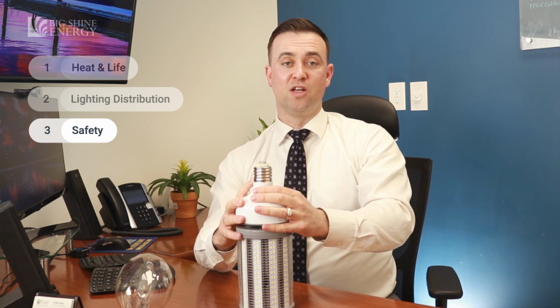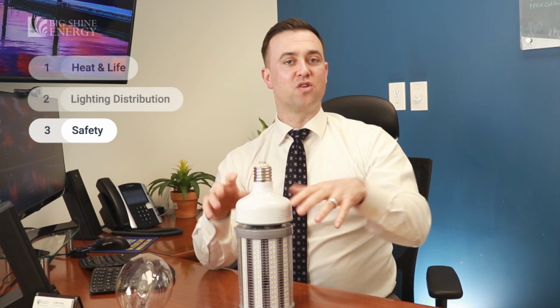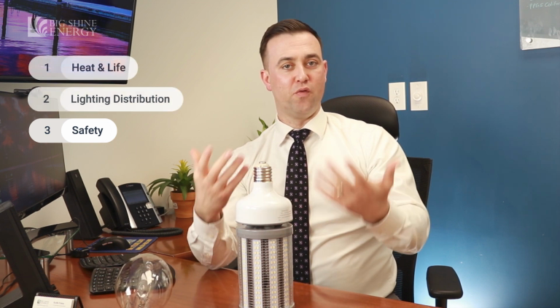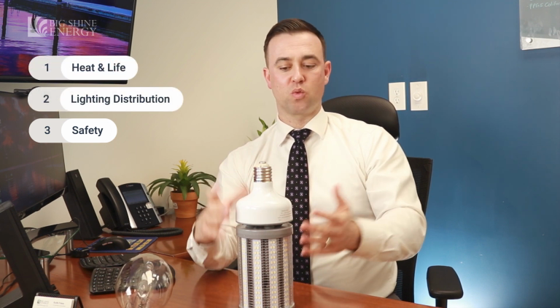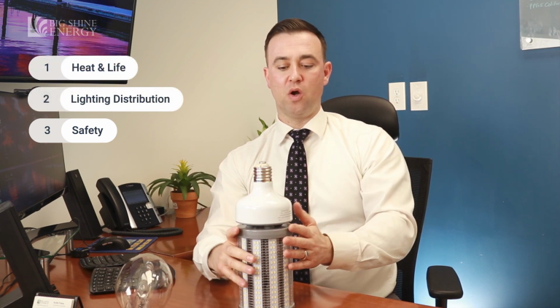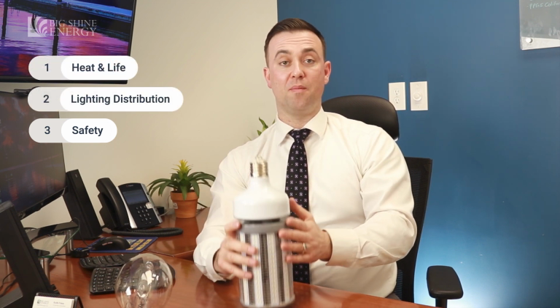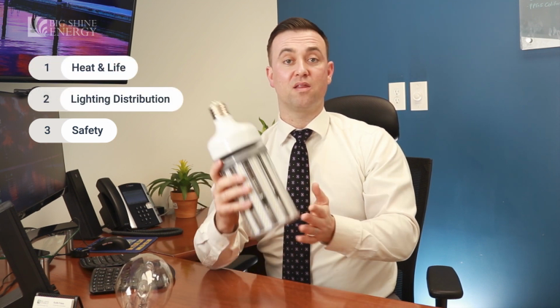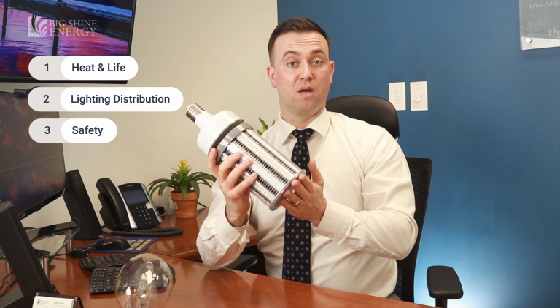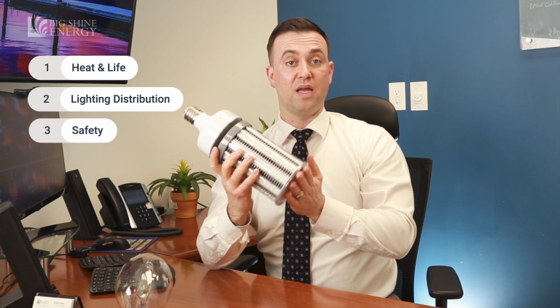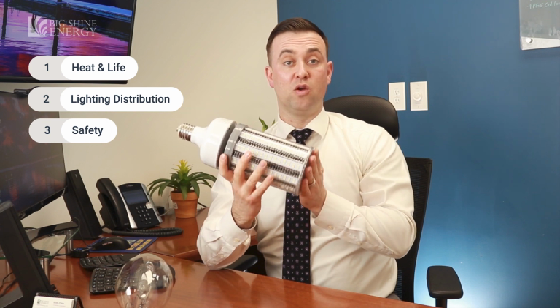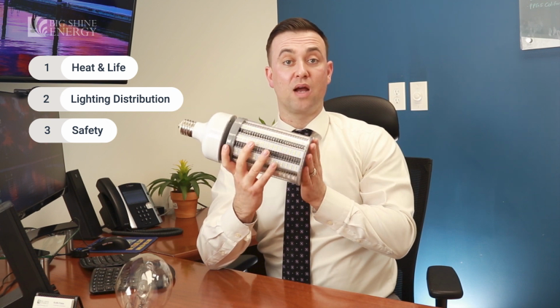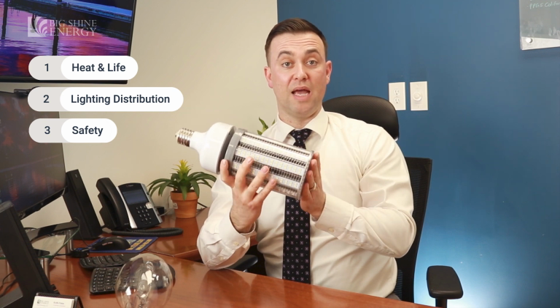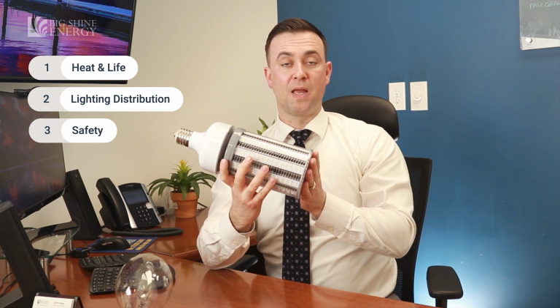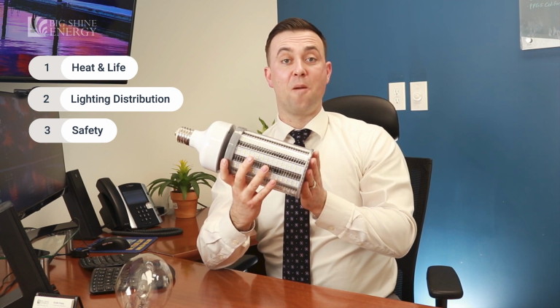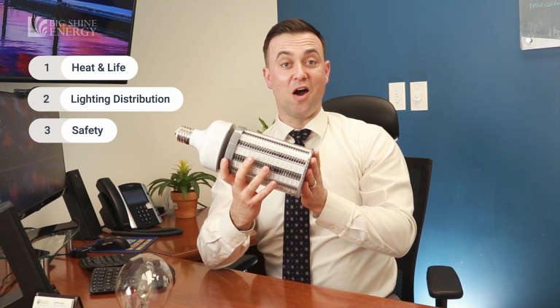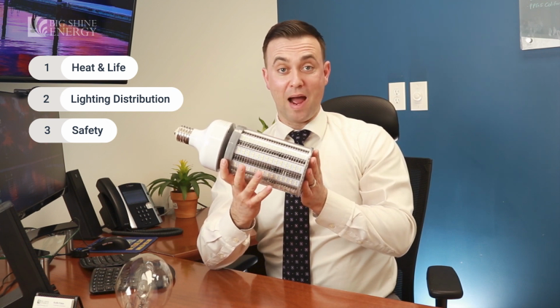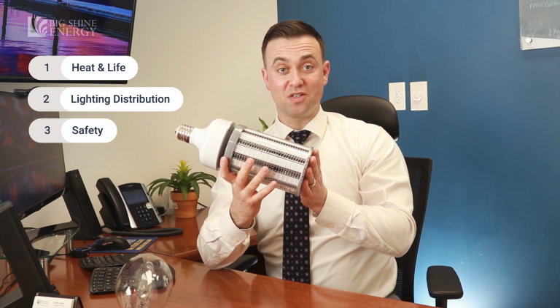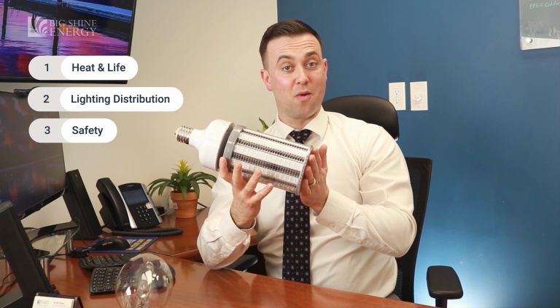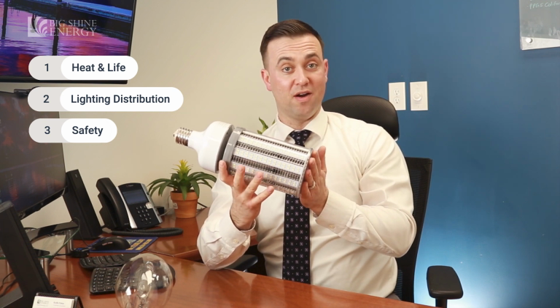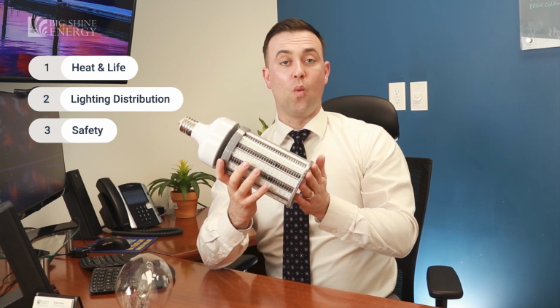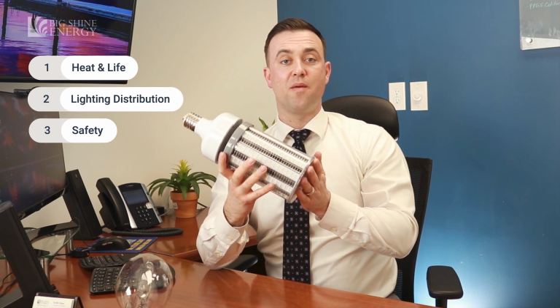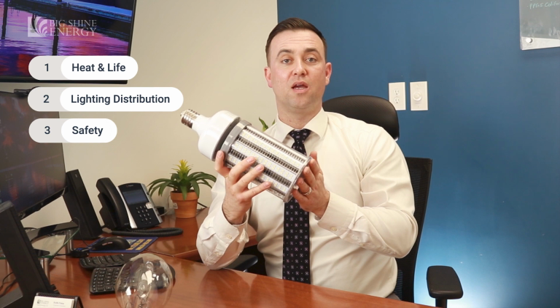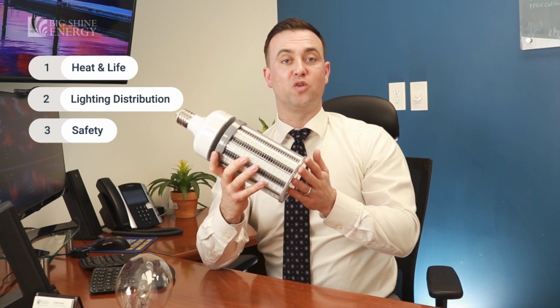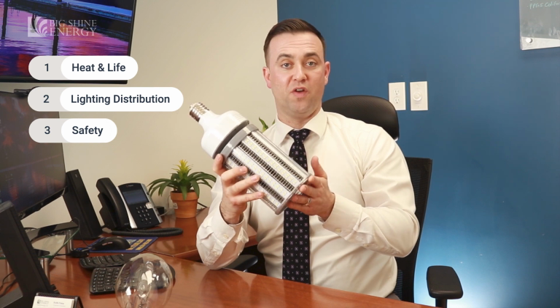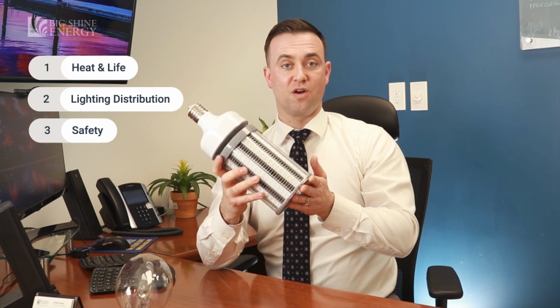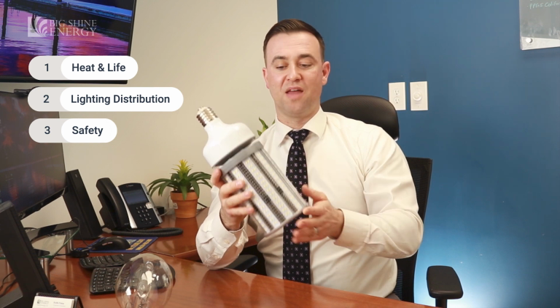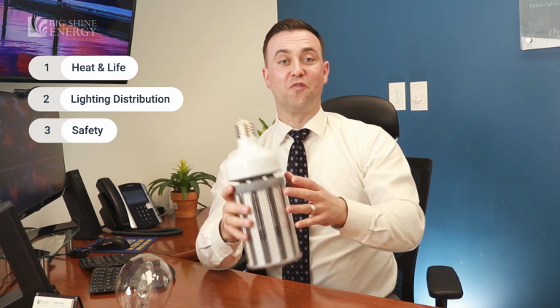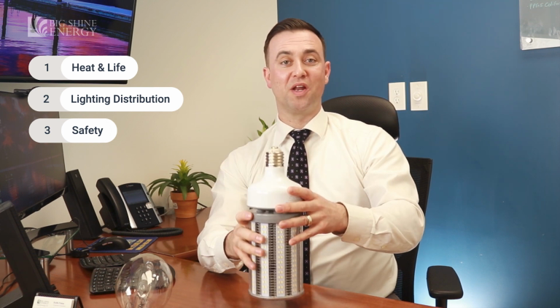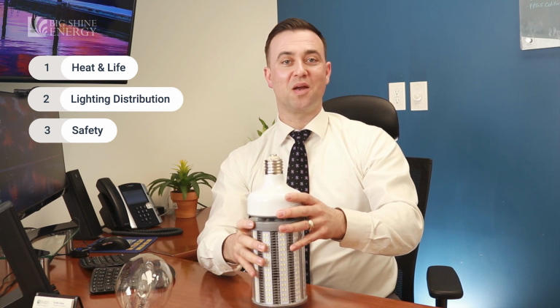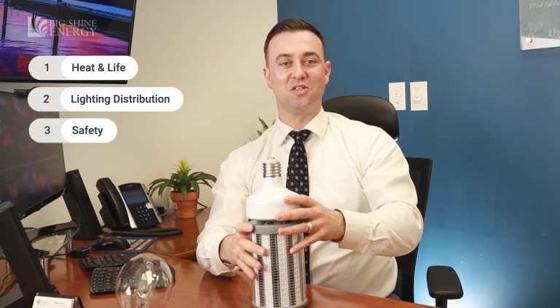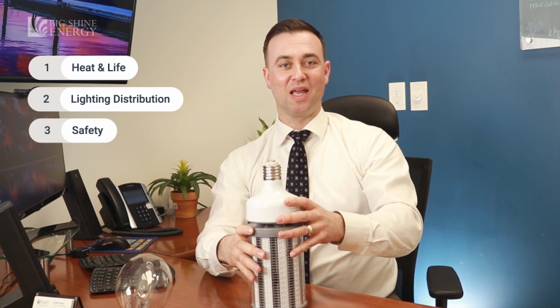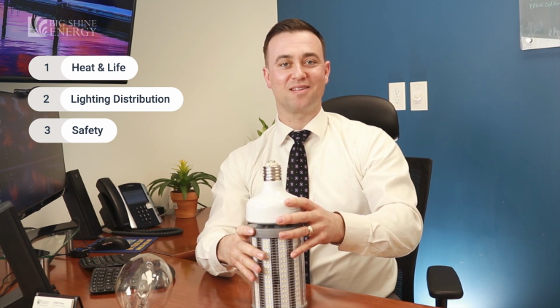So these are a few reasons why we don't recommend the plug-and-play LED corn cob light. There are many other options that are better, one of them being going to a new fixture. Thank you for joining us and we hope to see you again next time.